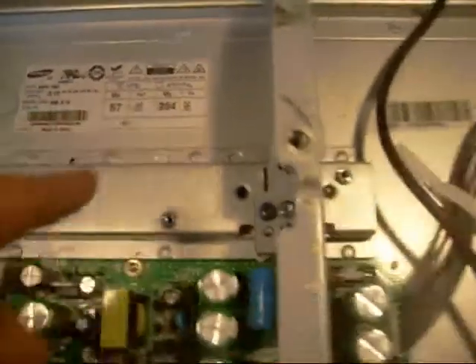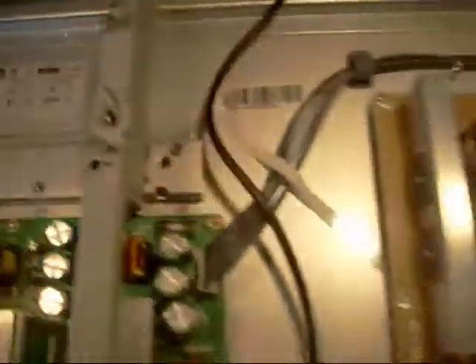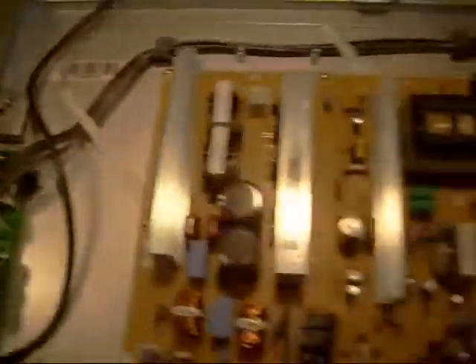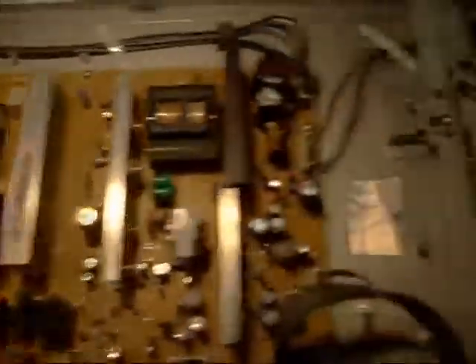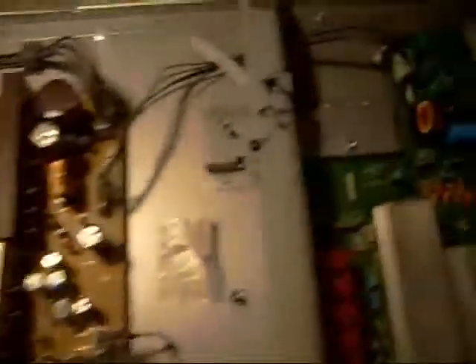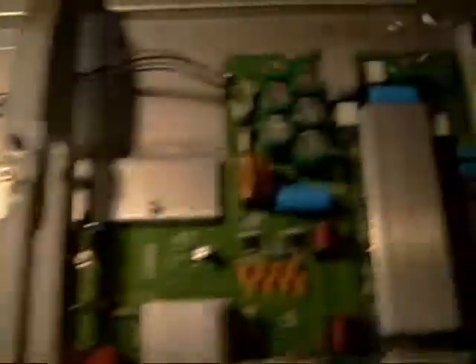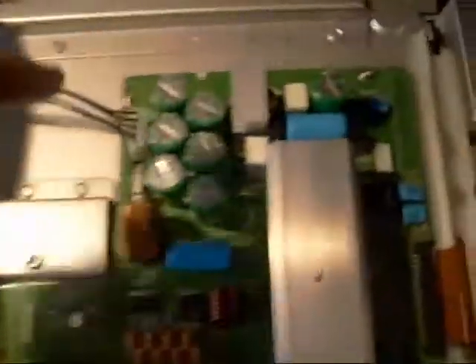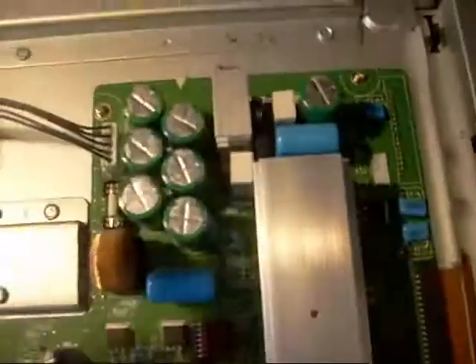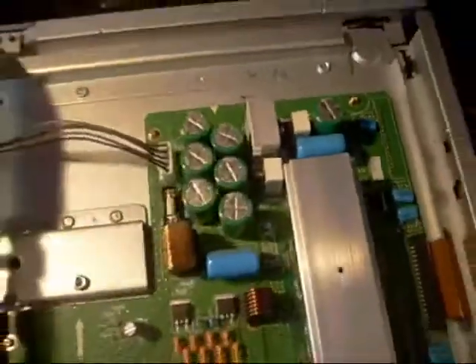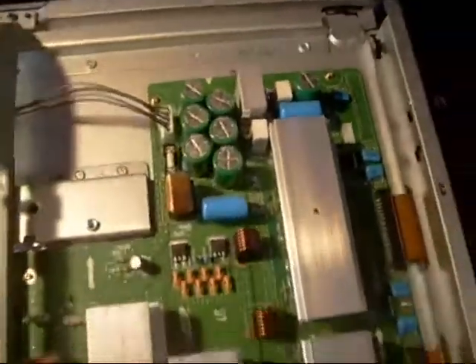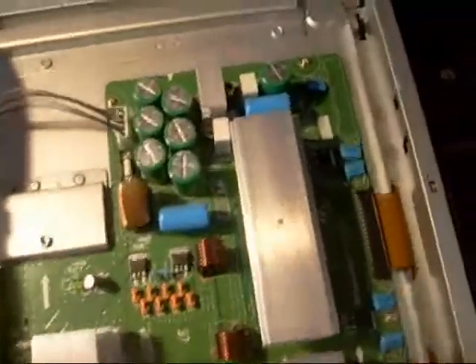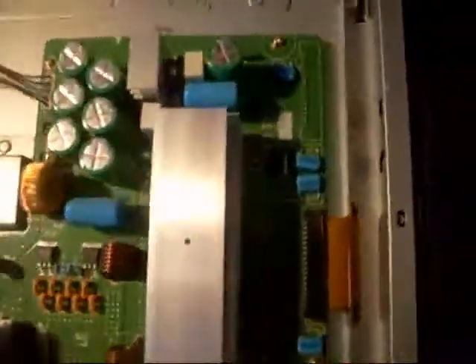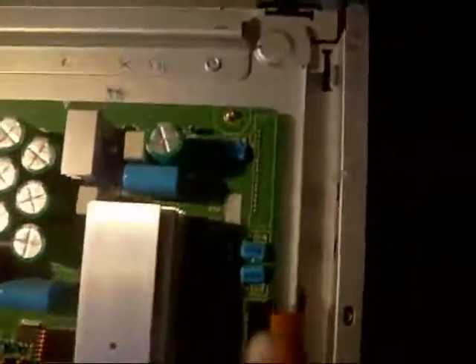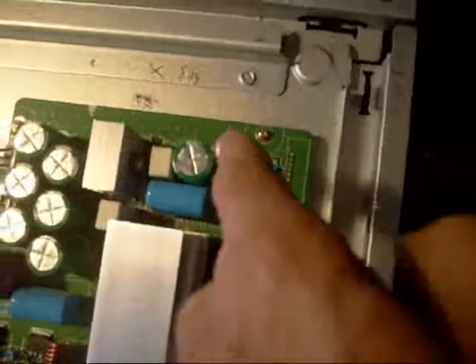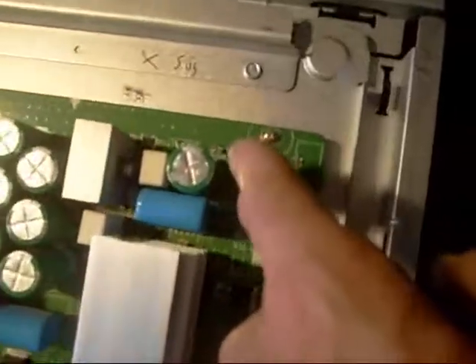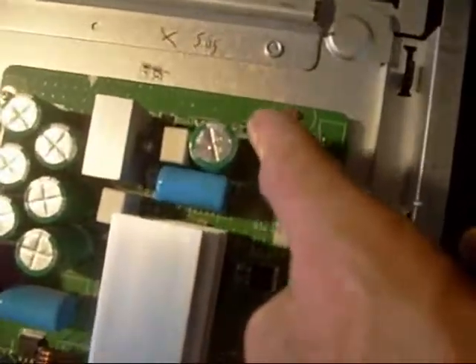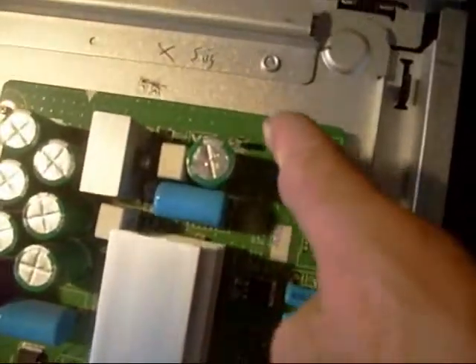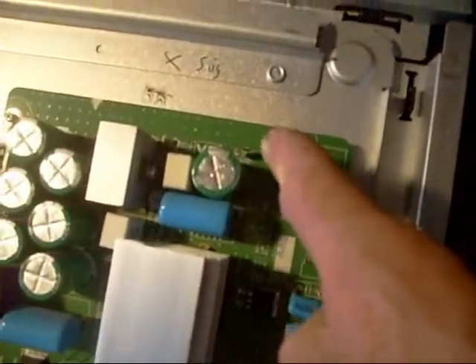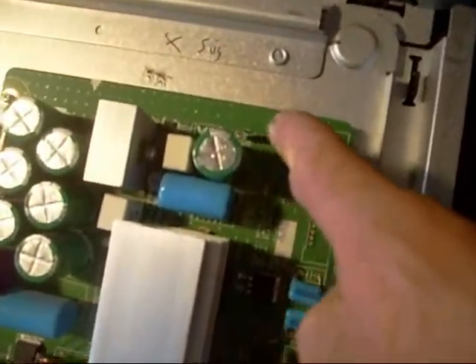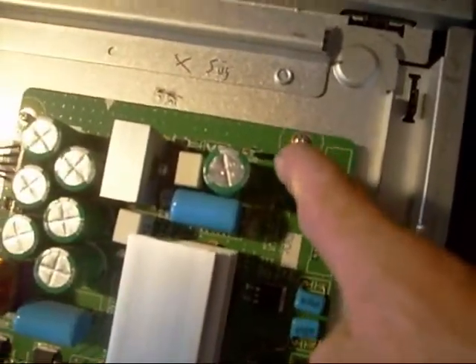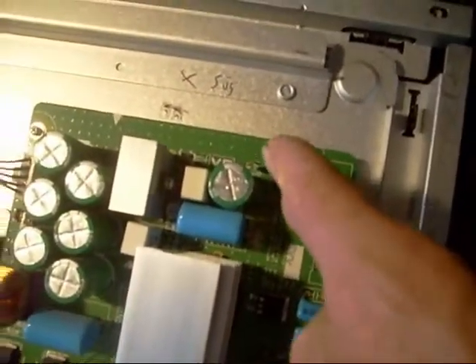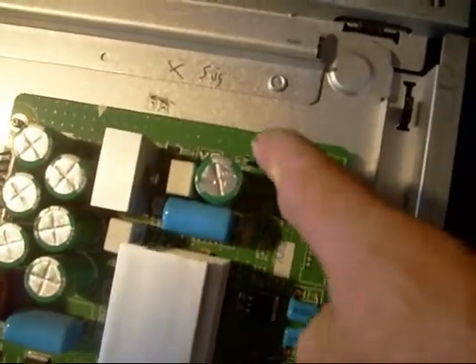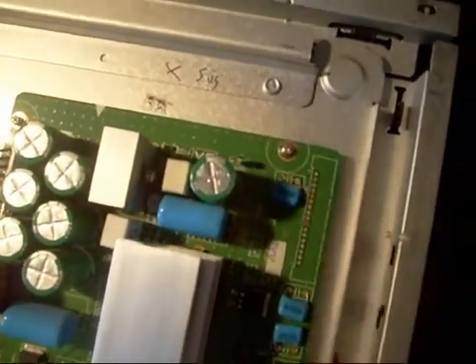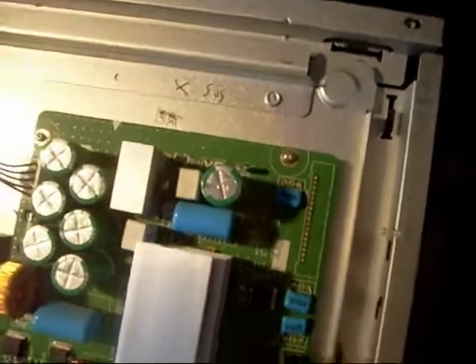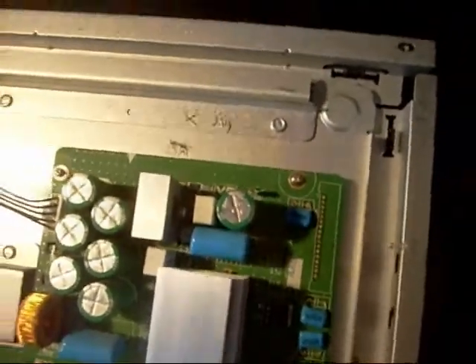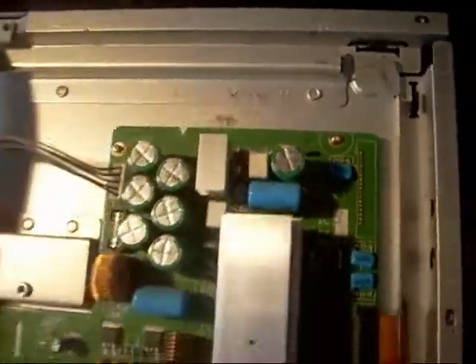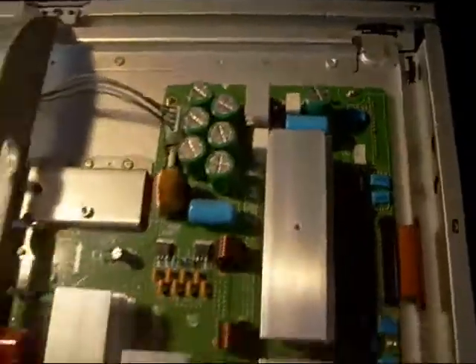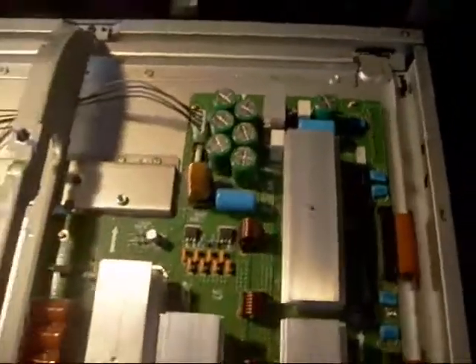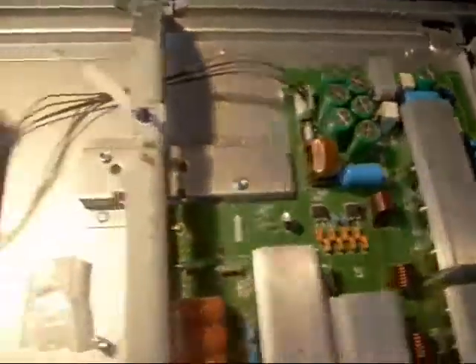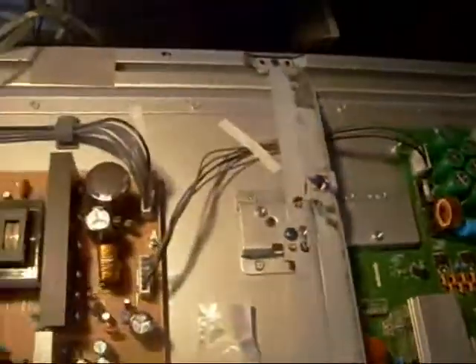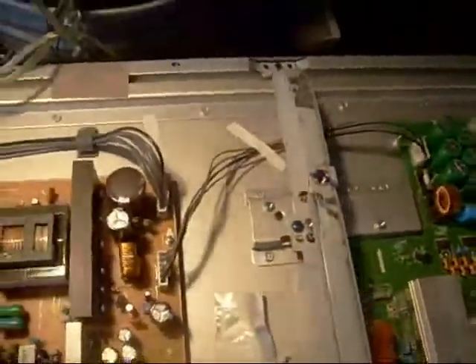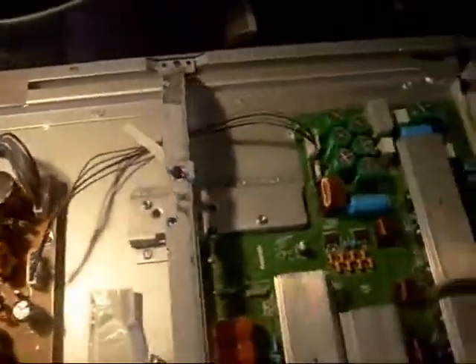Then we checked the VE, which is on the top end of the X sustain board, right here. We had our normal voltage there too, which was 96V.